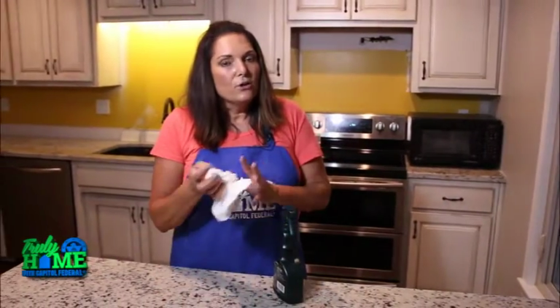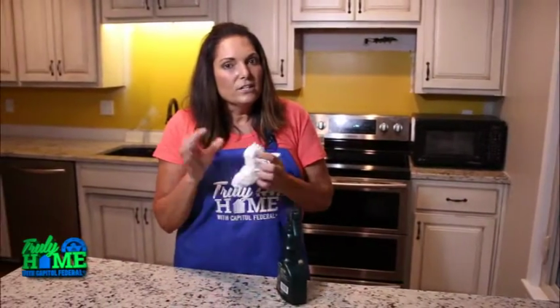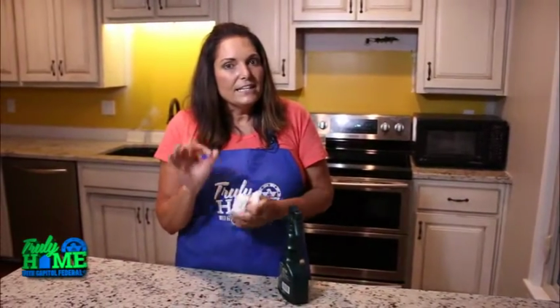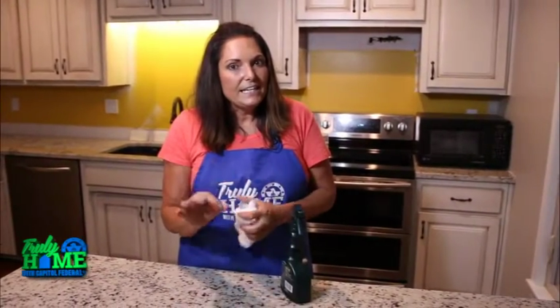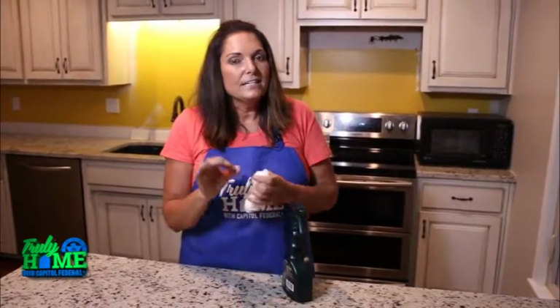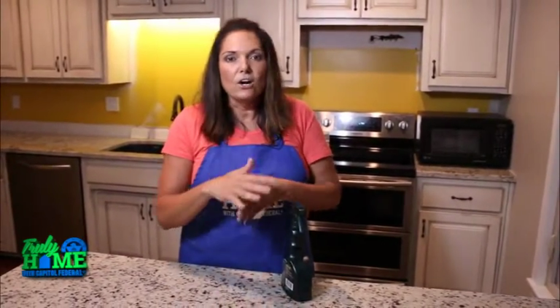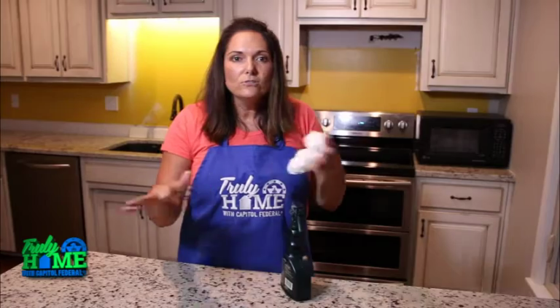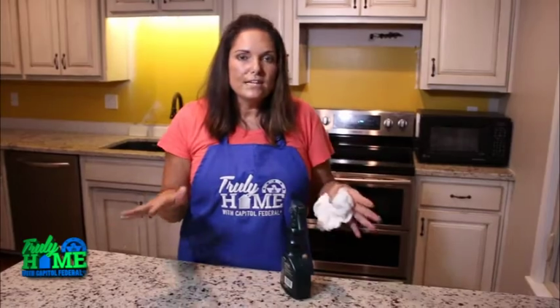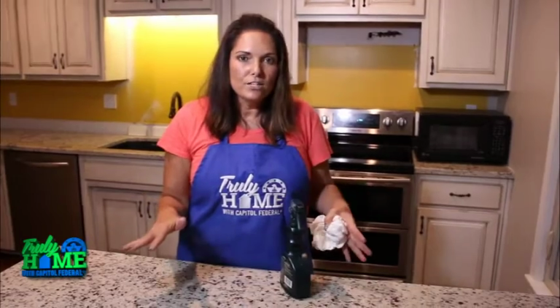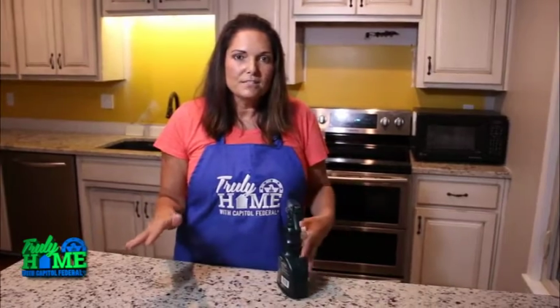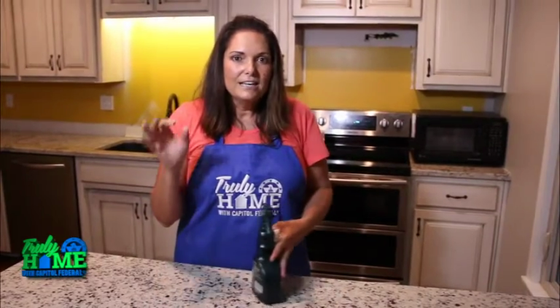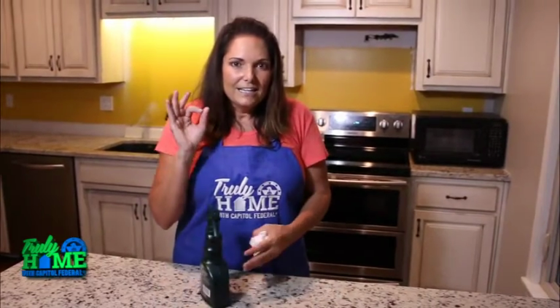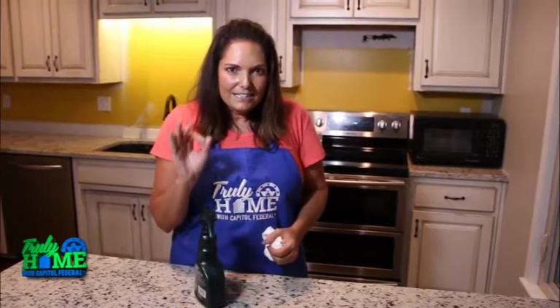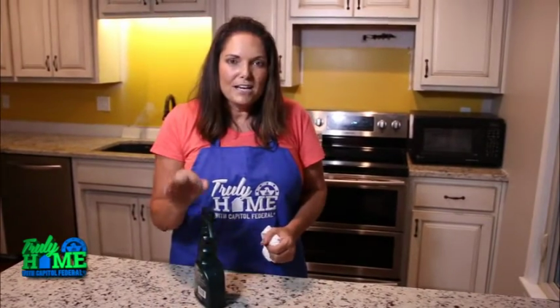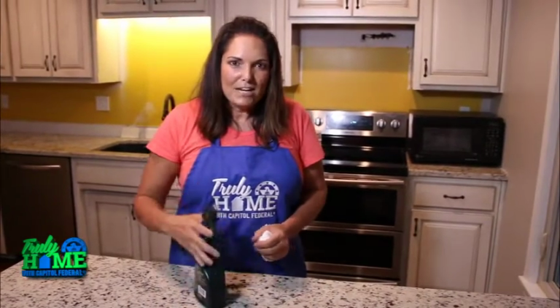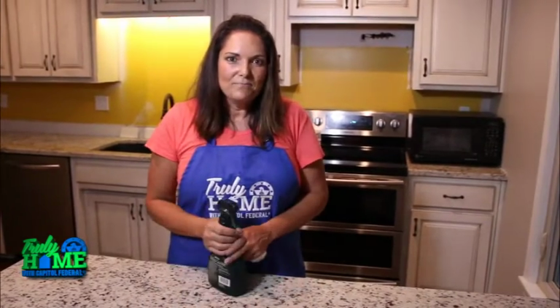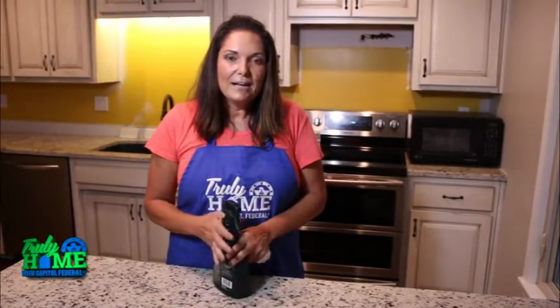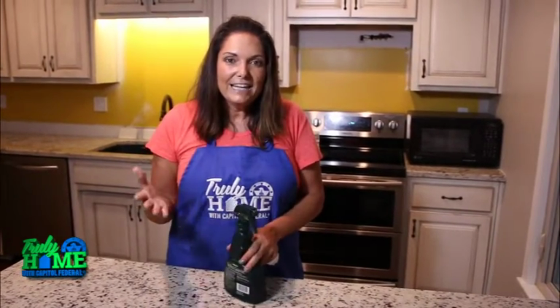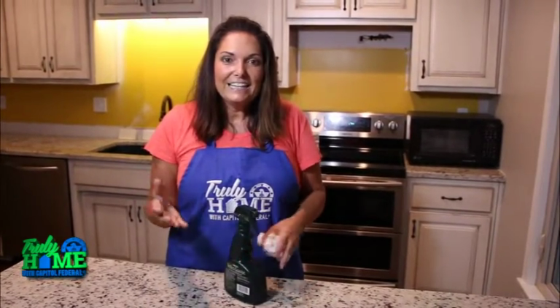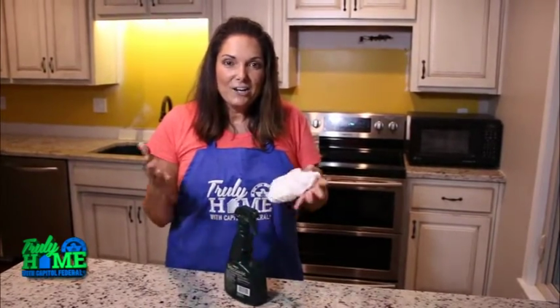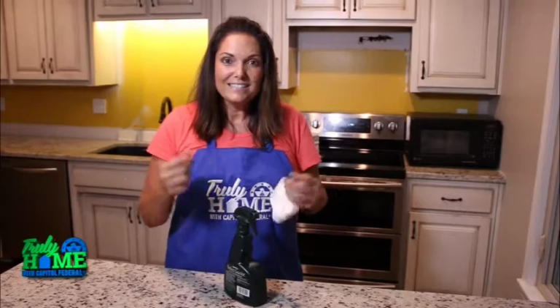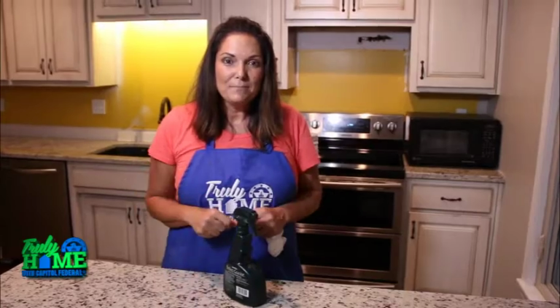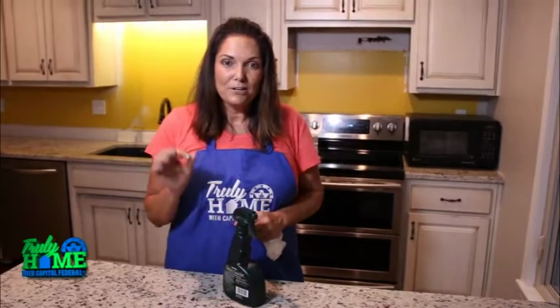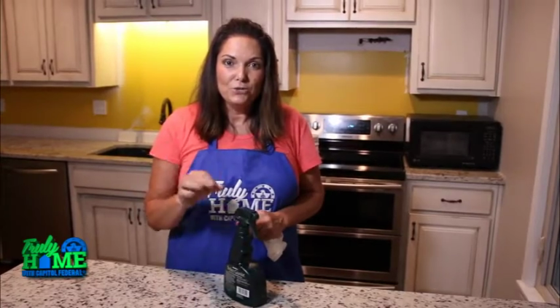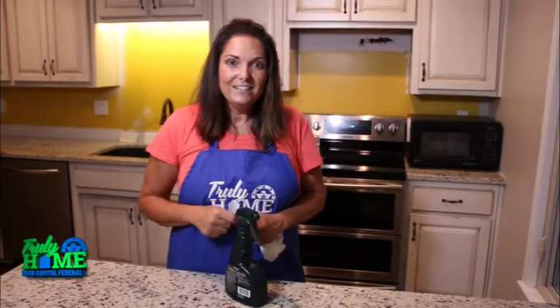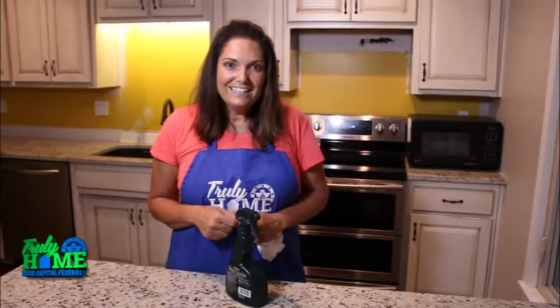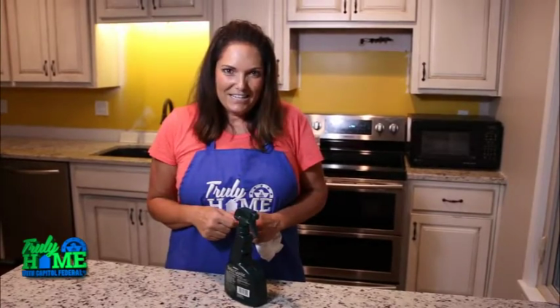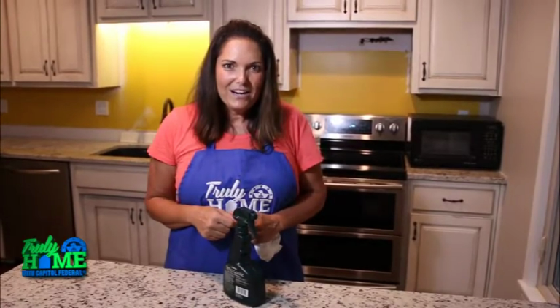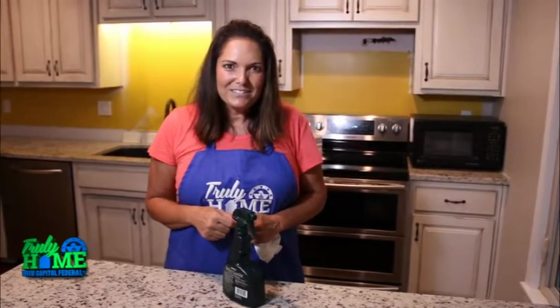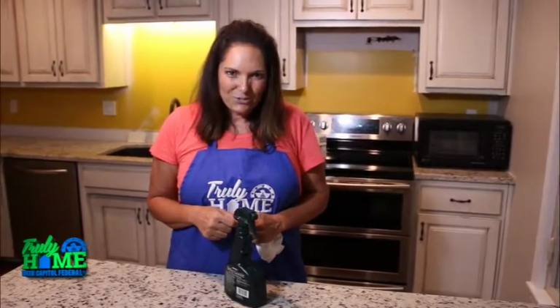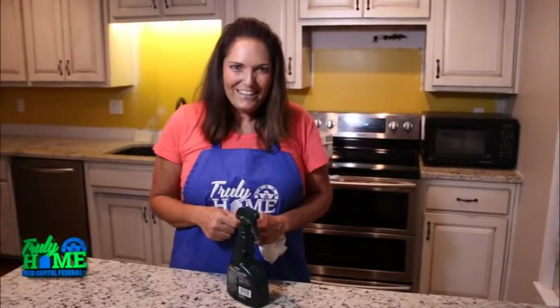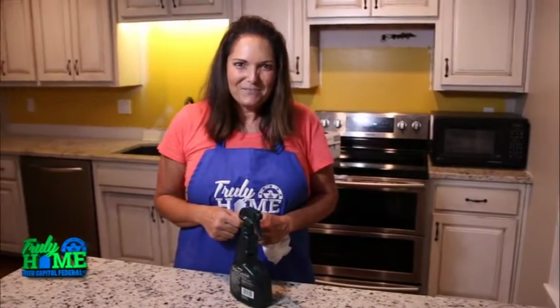Those are going to be the keys to keeping all of those countertops in tip-top shape. I'm Leanne Lee and I hope this tip has helped you make your house truly home.